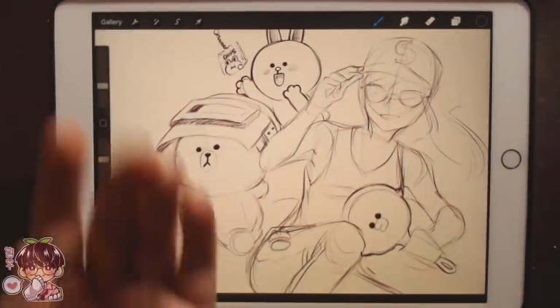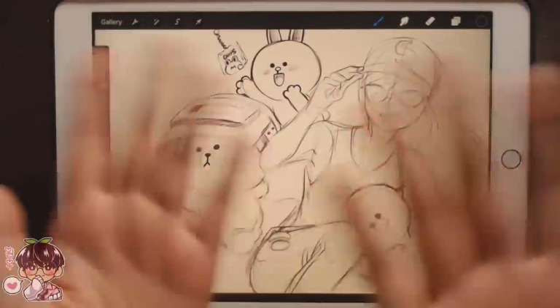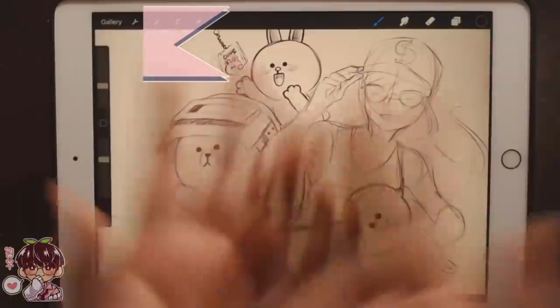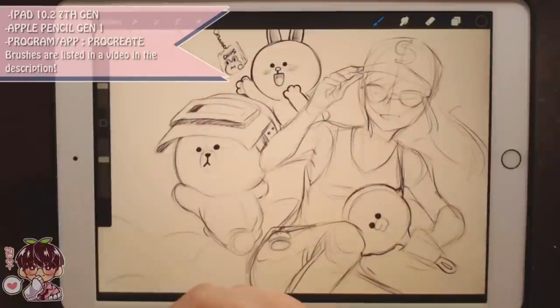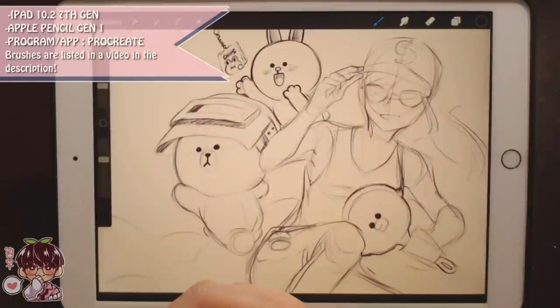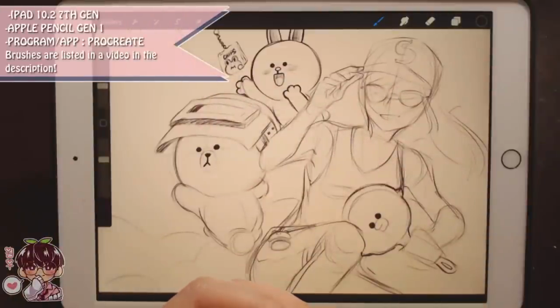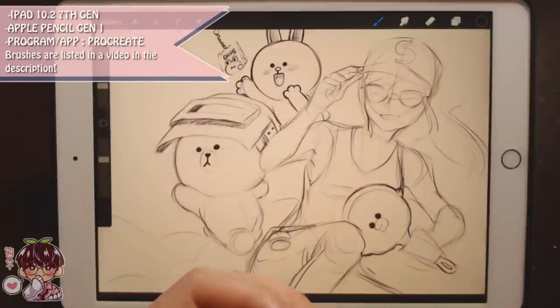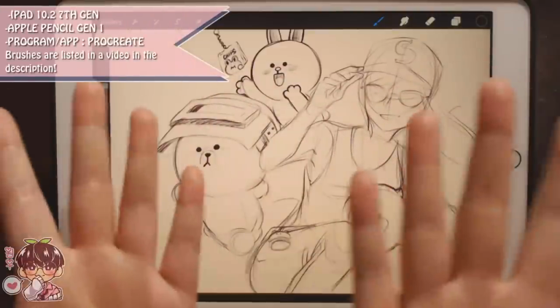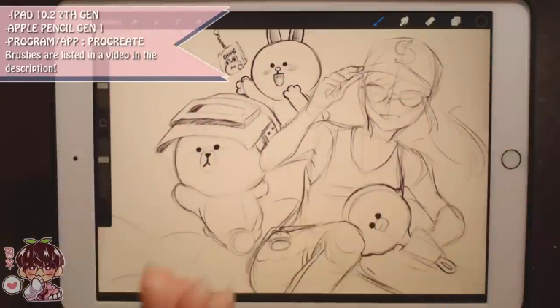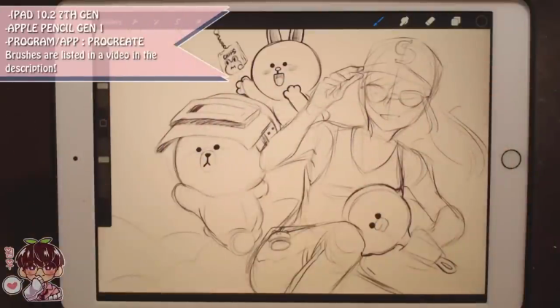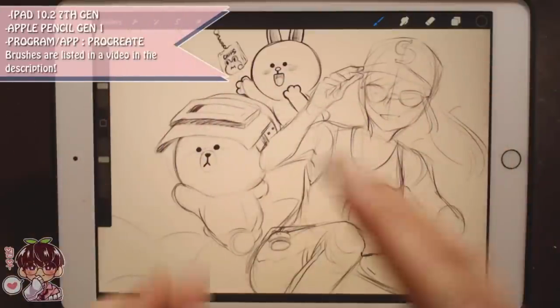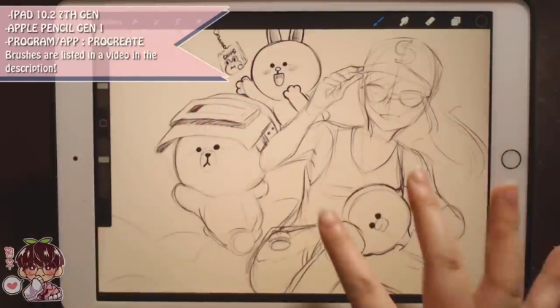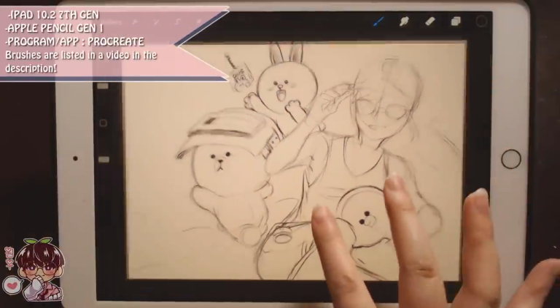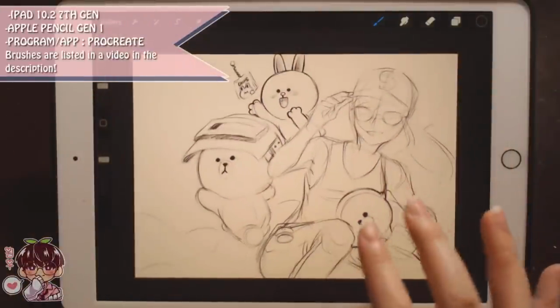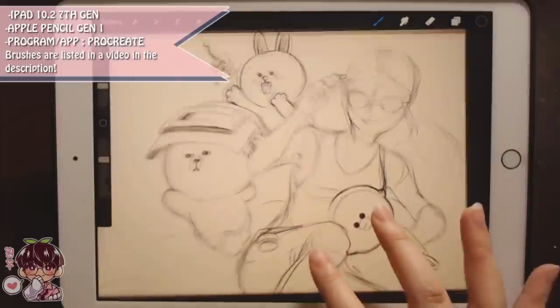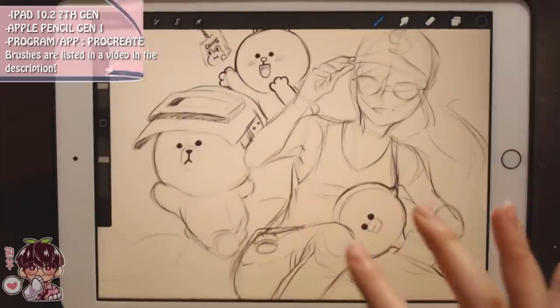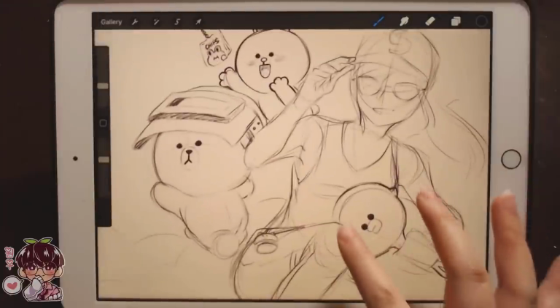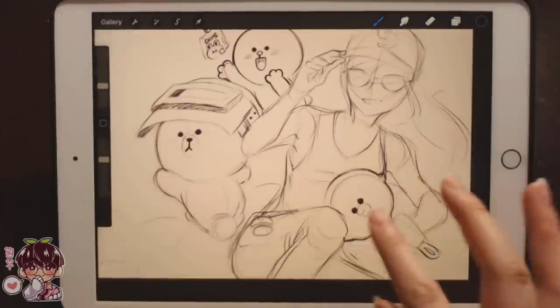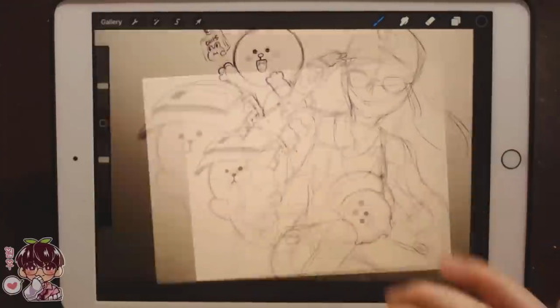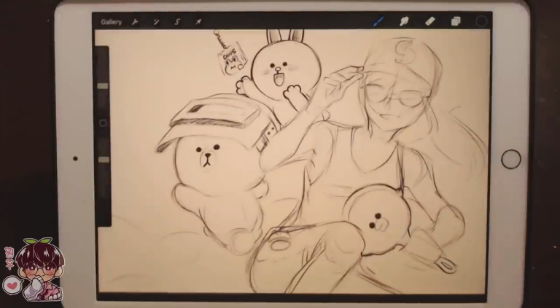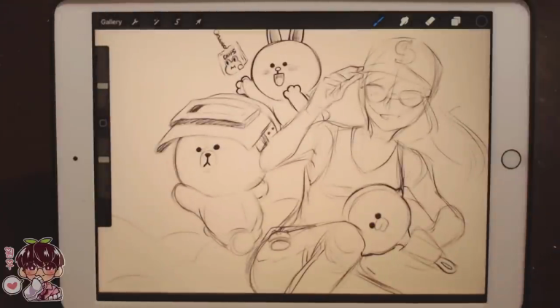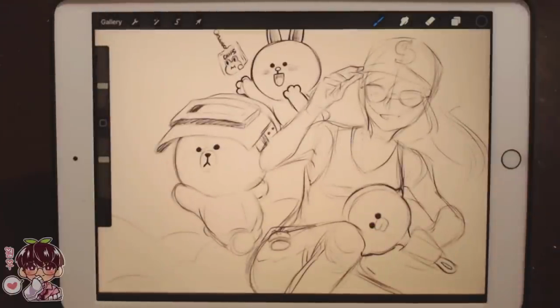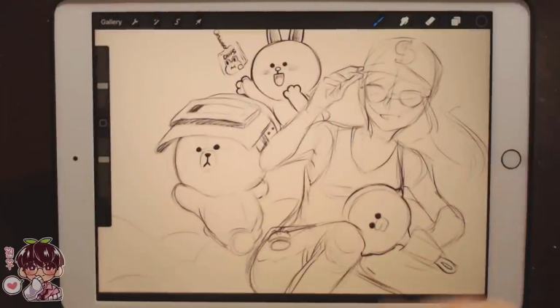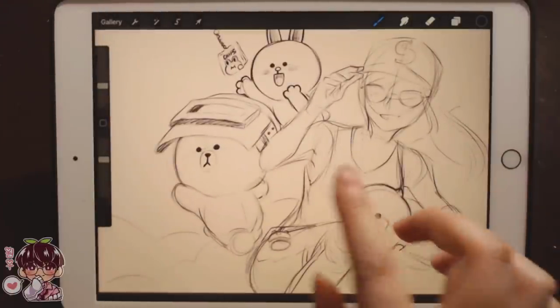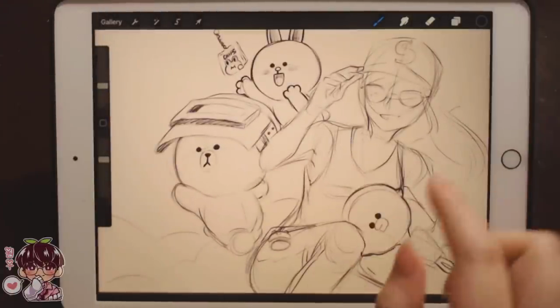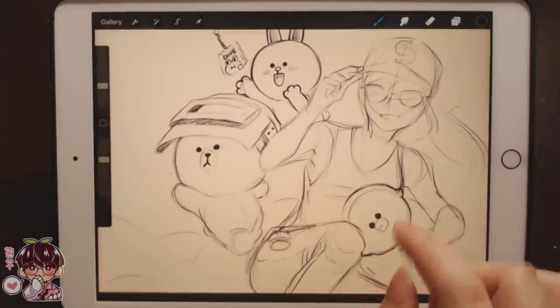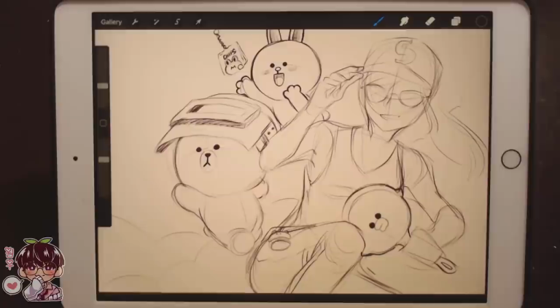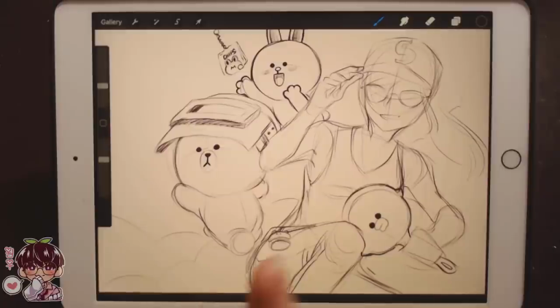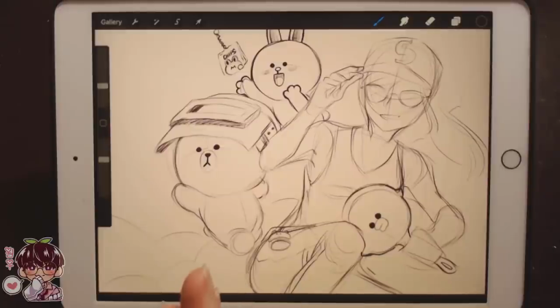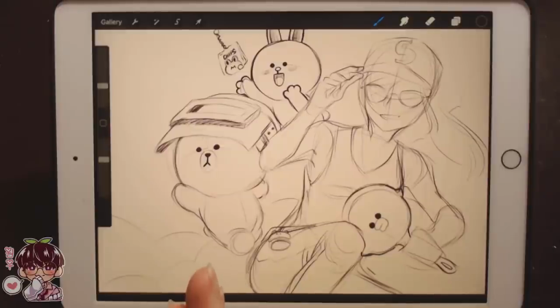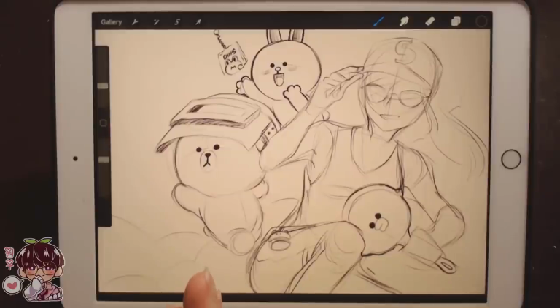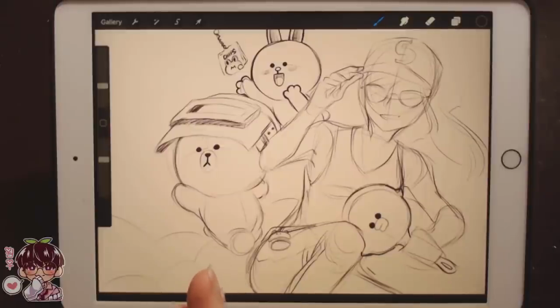Hi guys and welcome back to another video. As you can see I have a rough sketch done here in Procreate, and I'll kind of explain this in a little bit. But before we jump into today's draw with me...